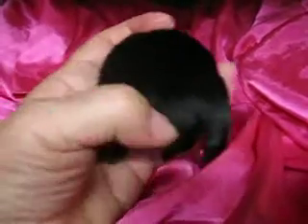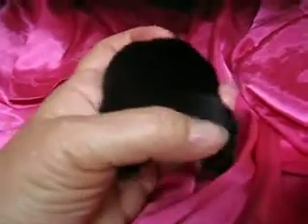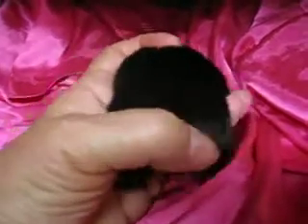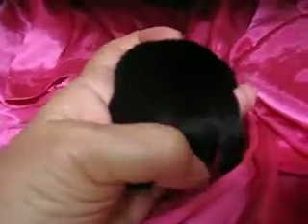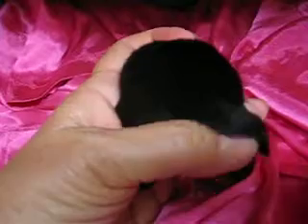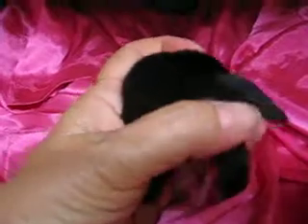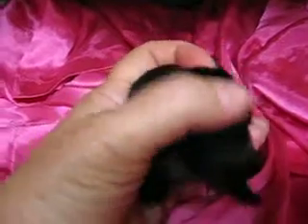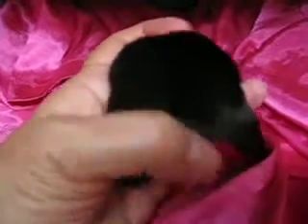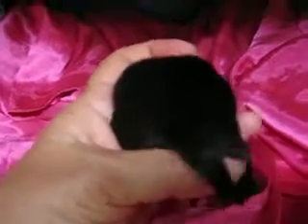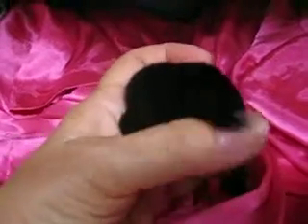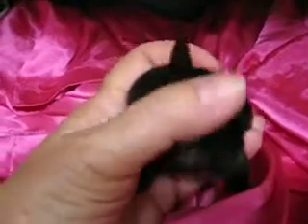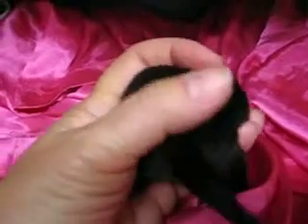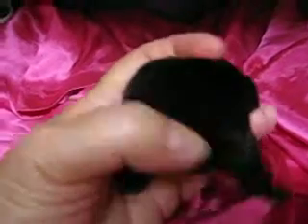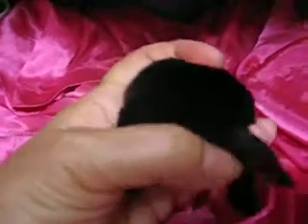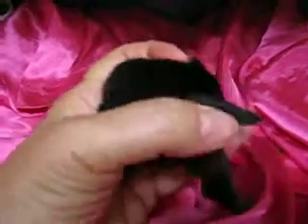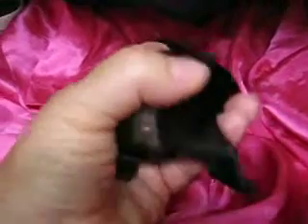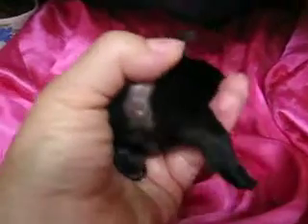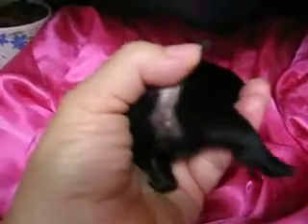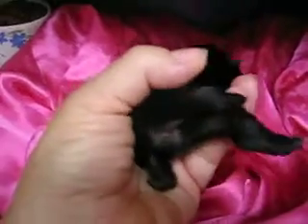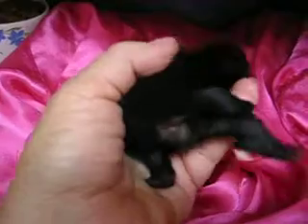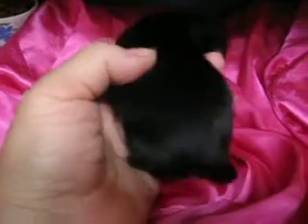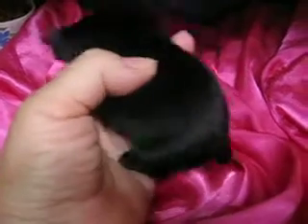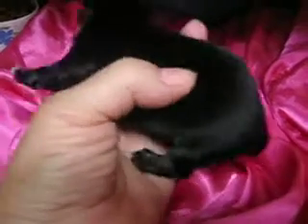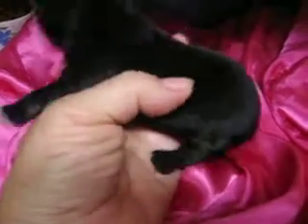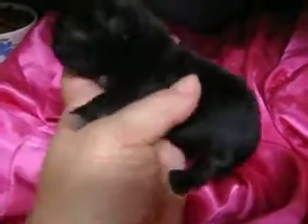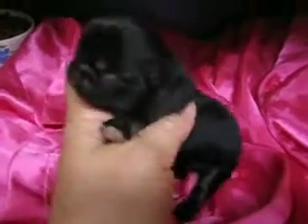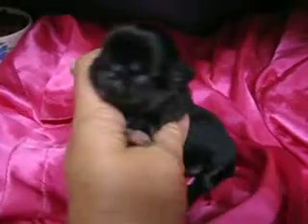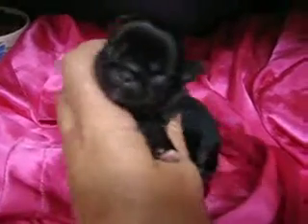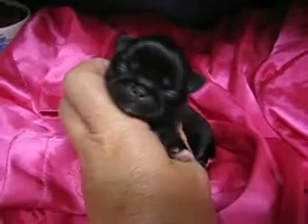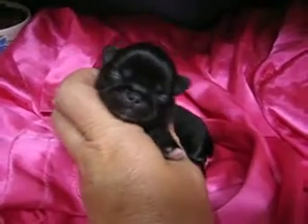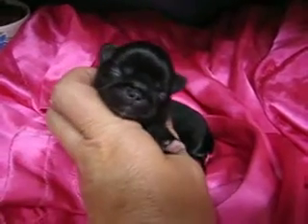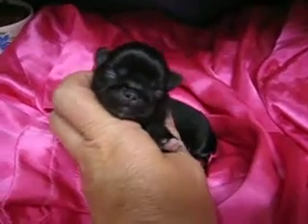When you lift her tail — if we can get it to lift — she don't want to hold her tail up. Anyway, you can see that little pale tan on the back of her tail.